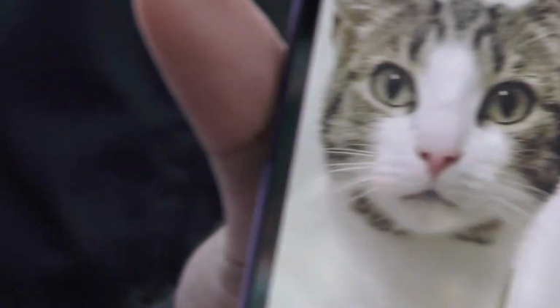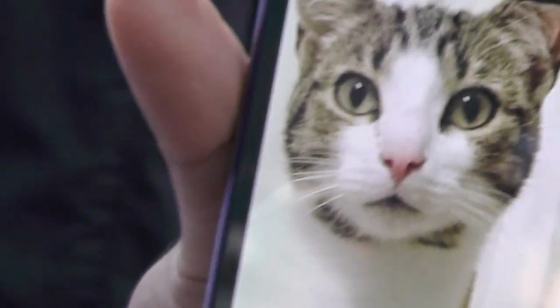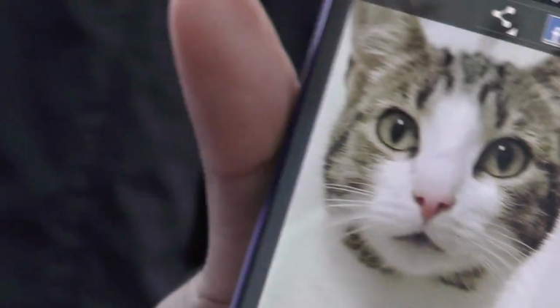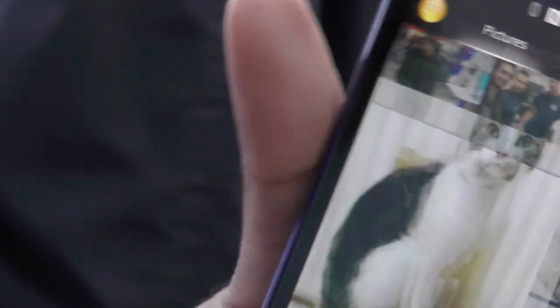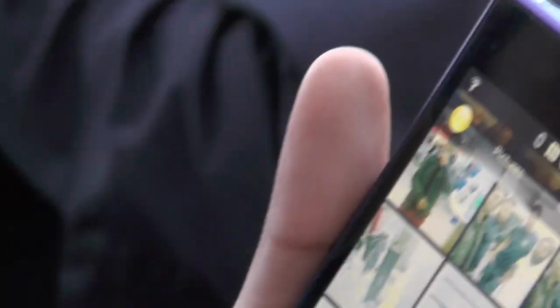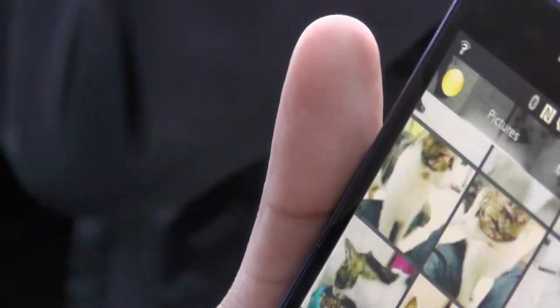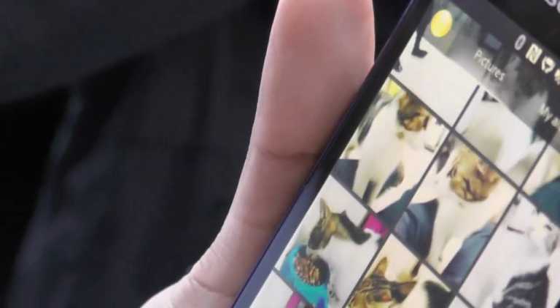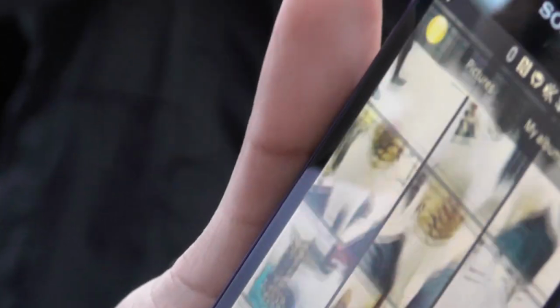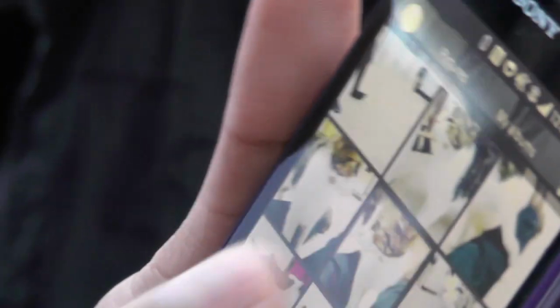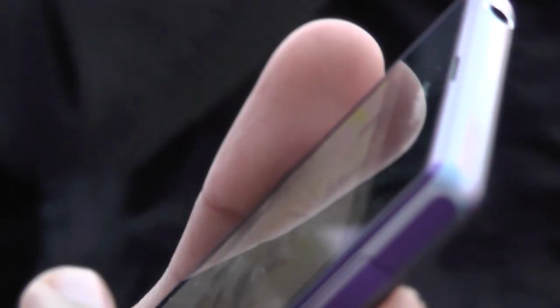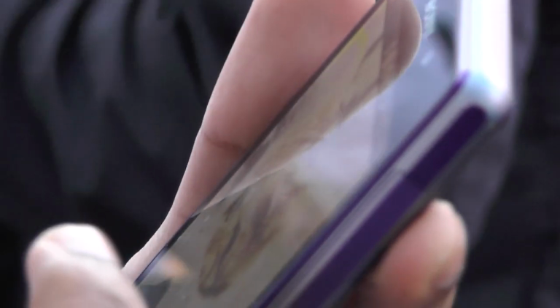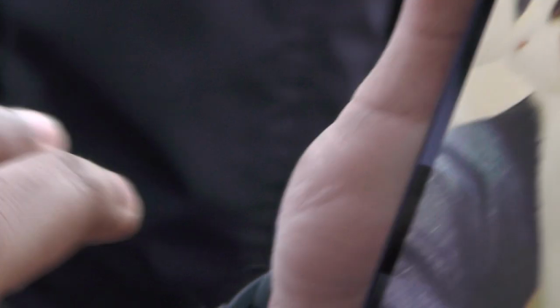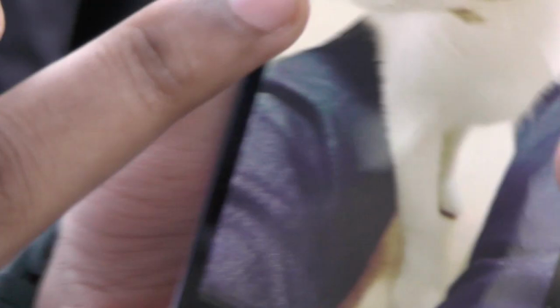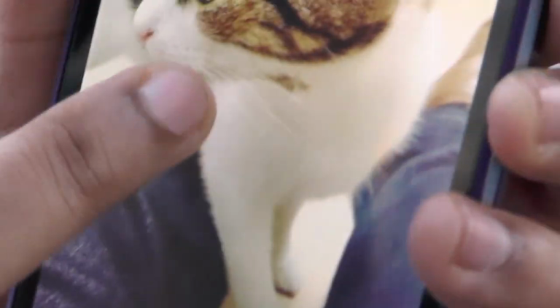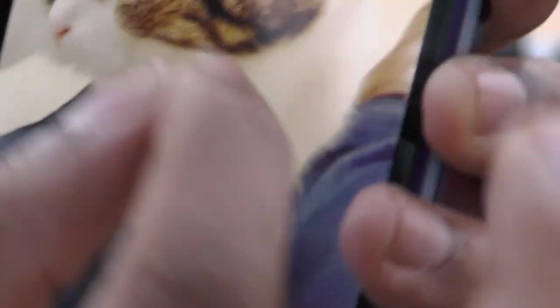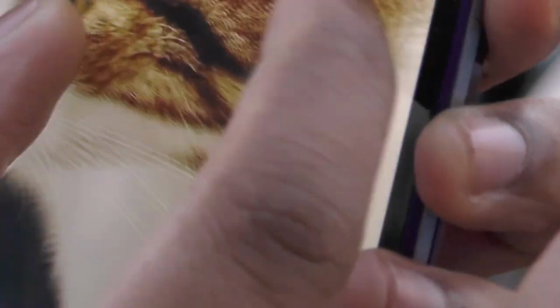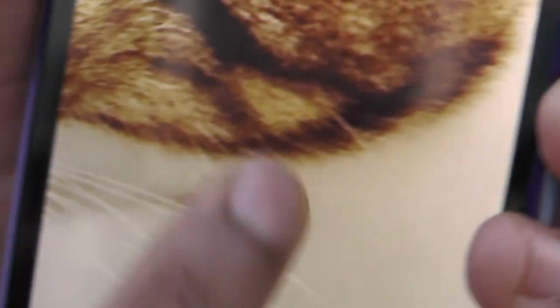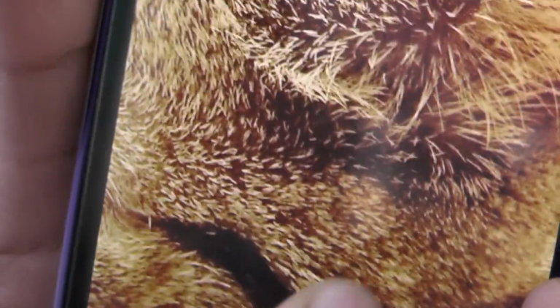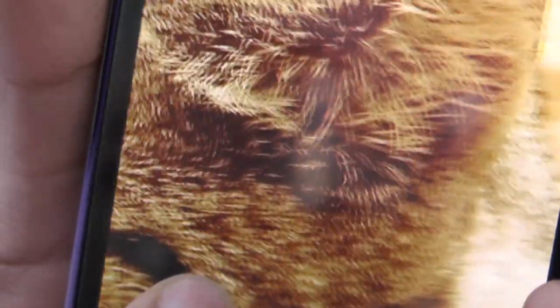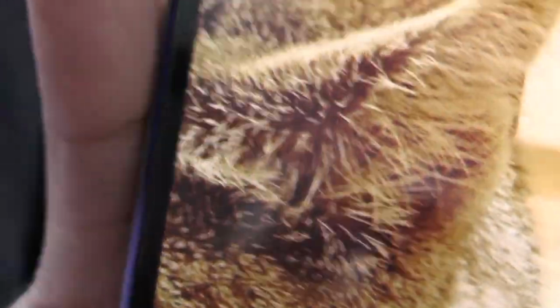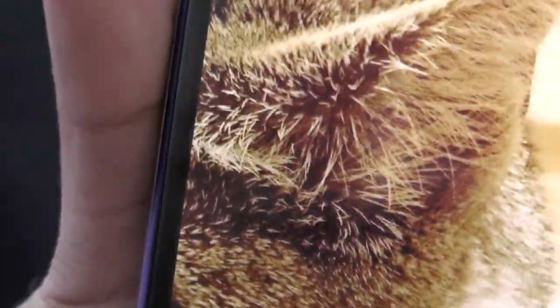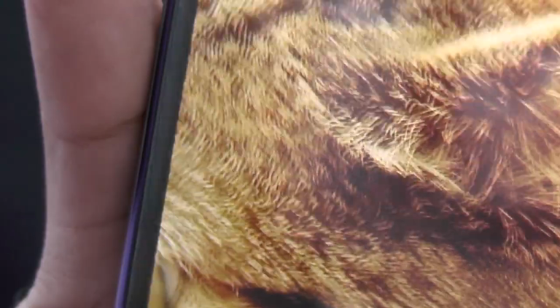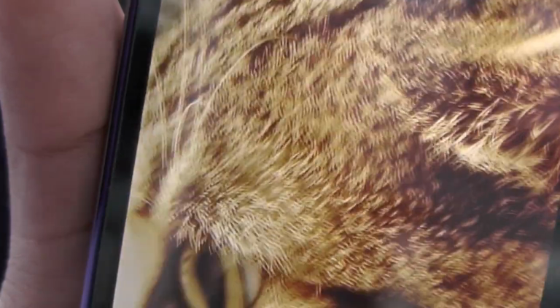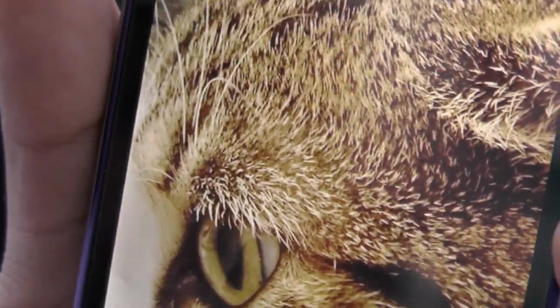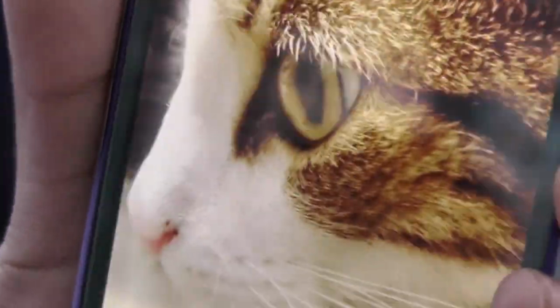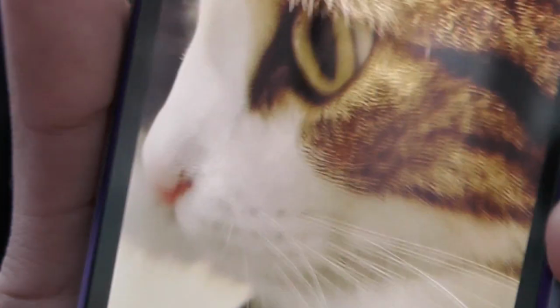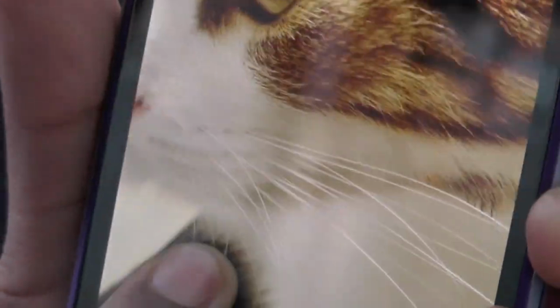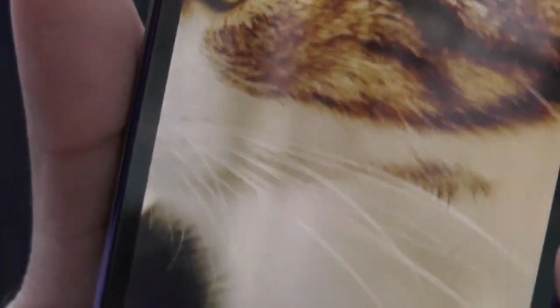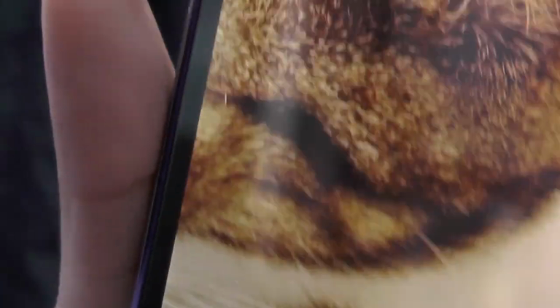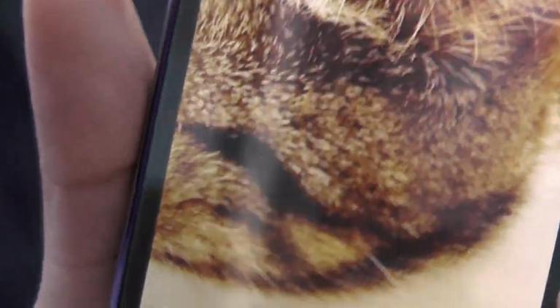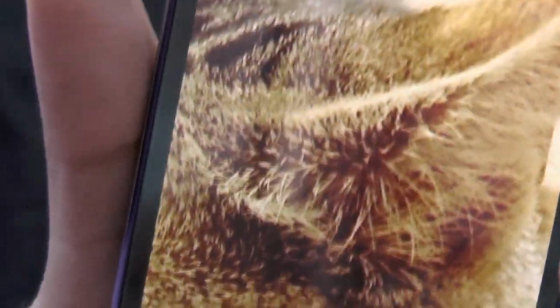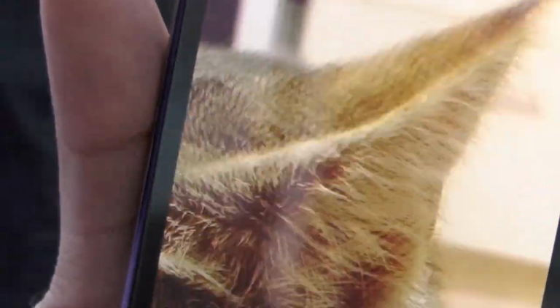I think I have another shot to show you. So this is another shot I took. You can see if I zoom in, each individual fur, each strand of hair, each individual whisker is so sharp on this display.